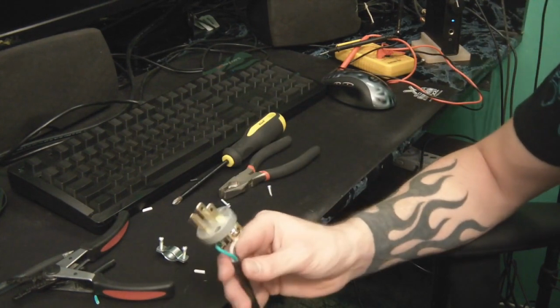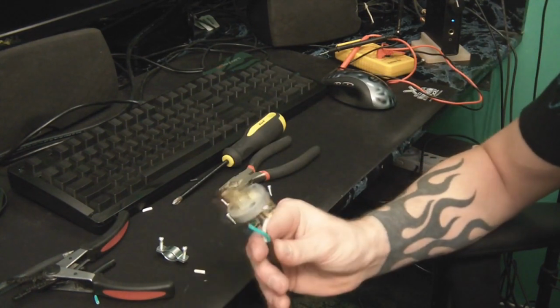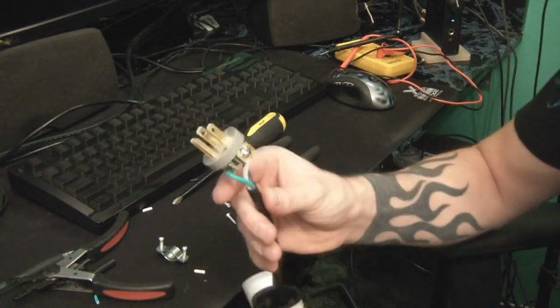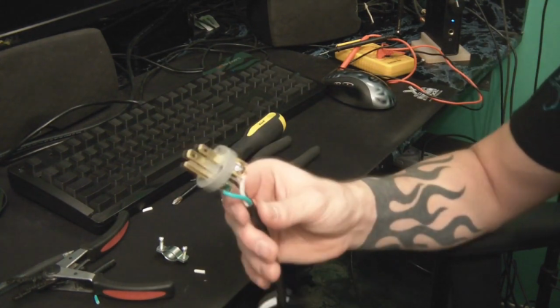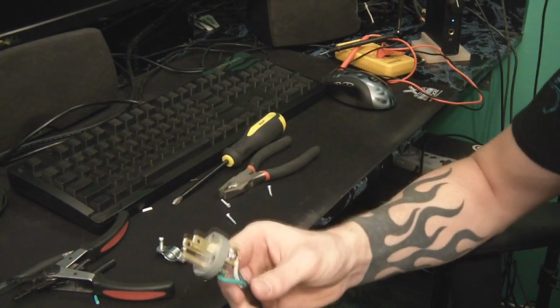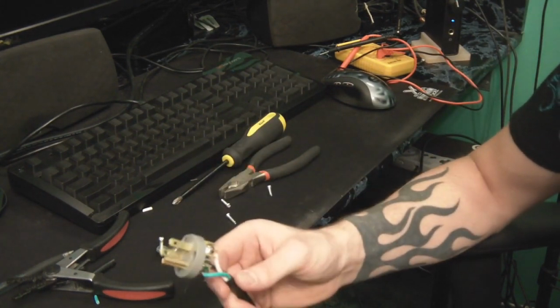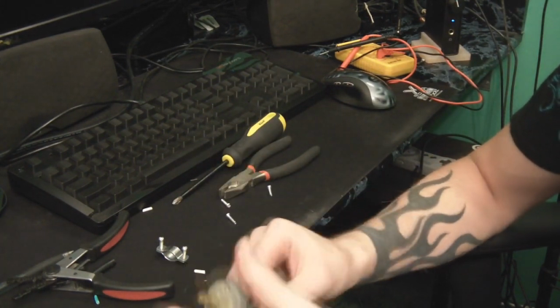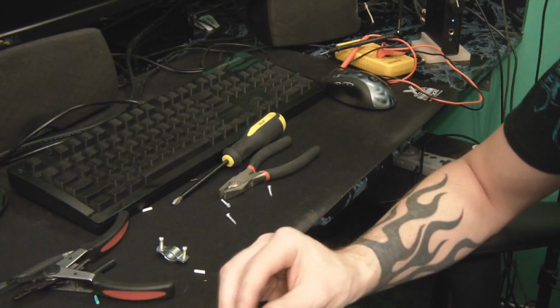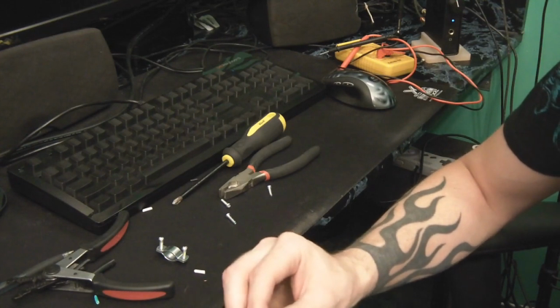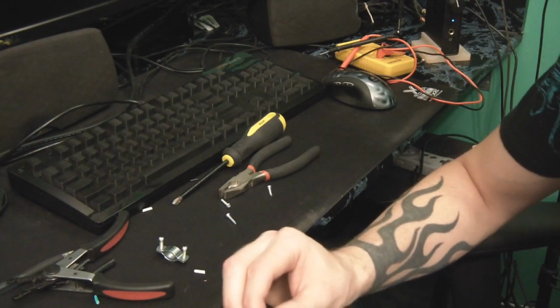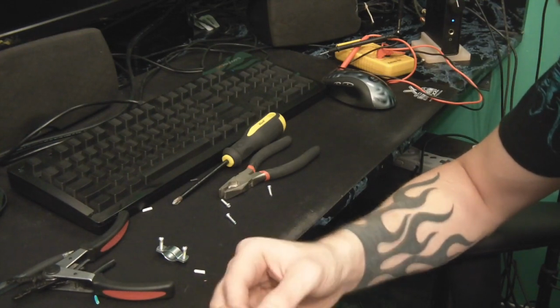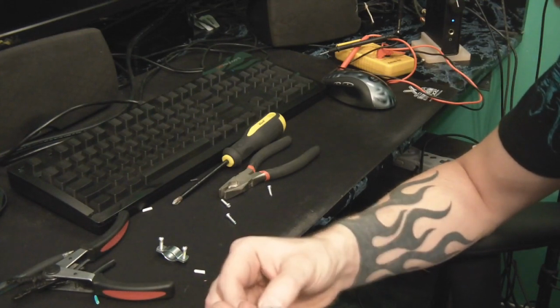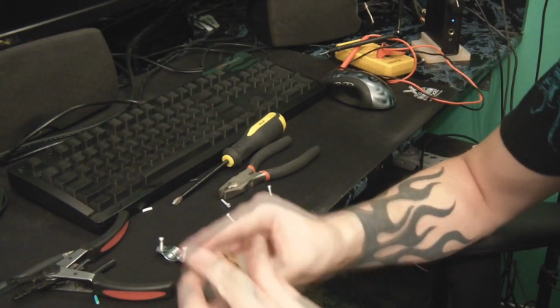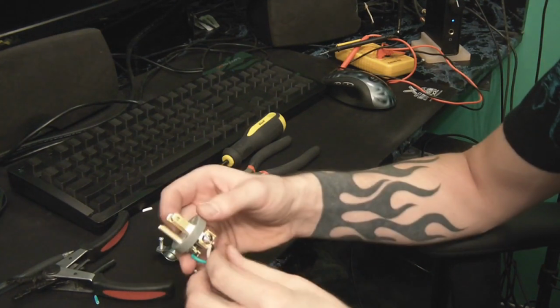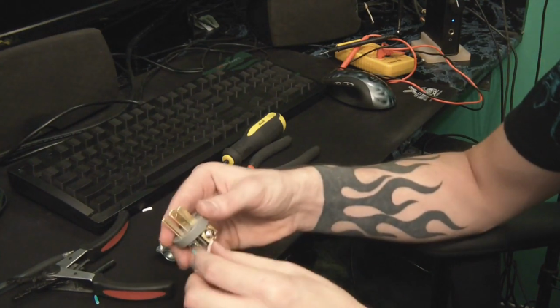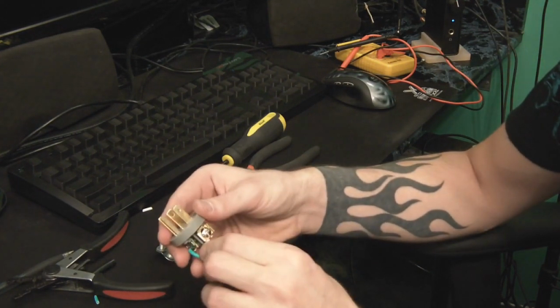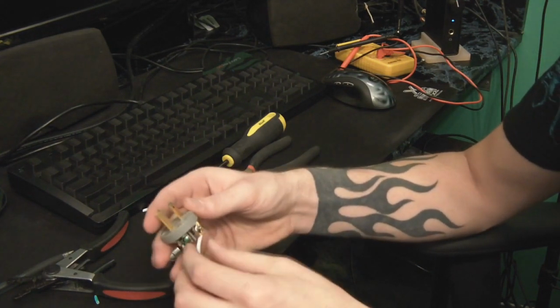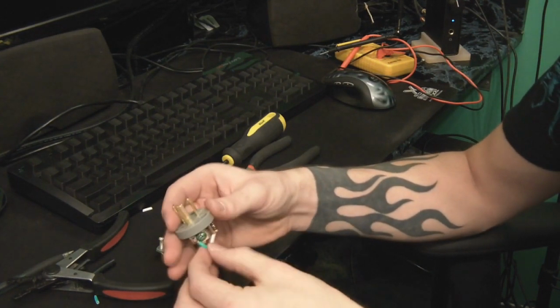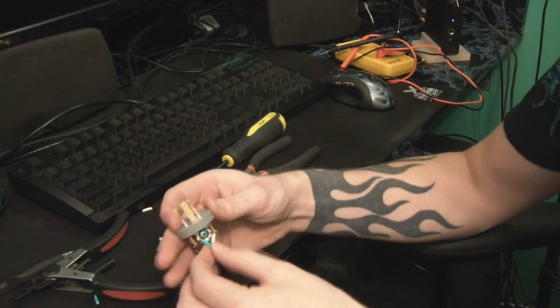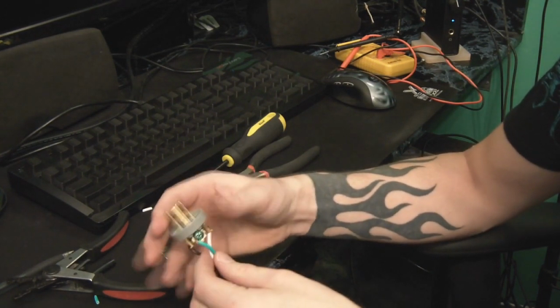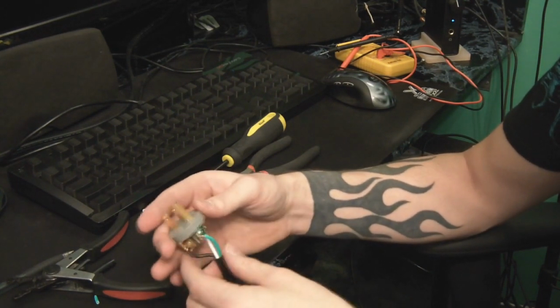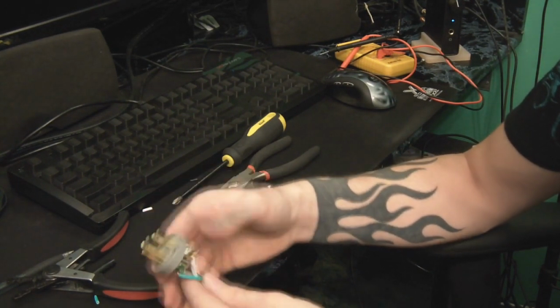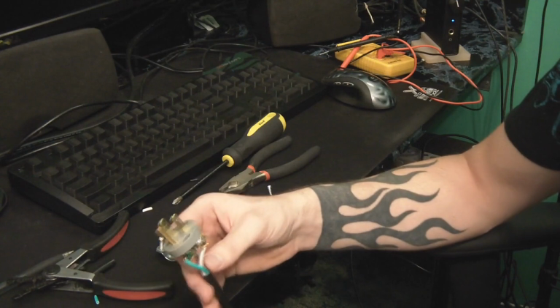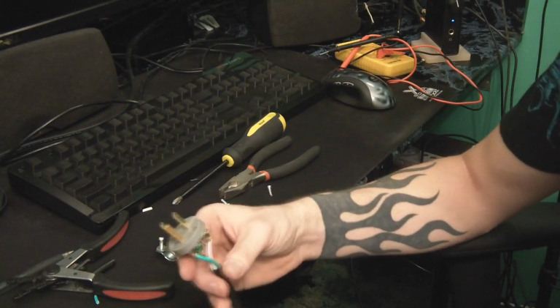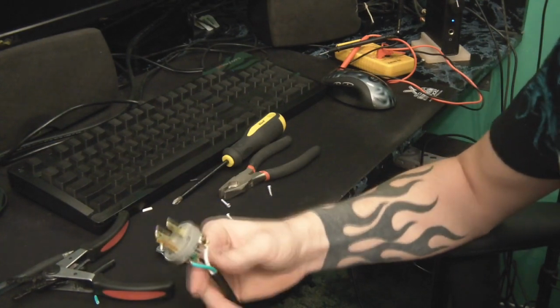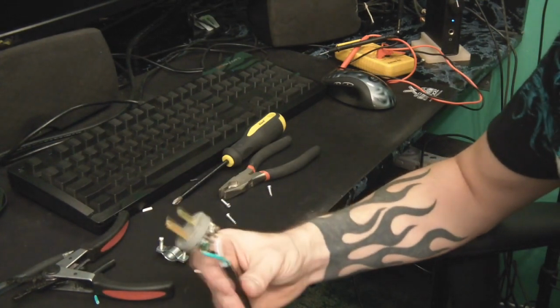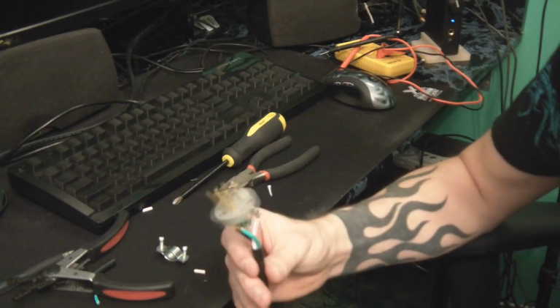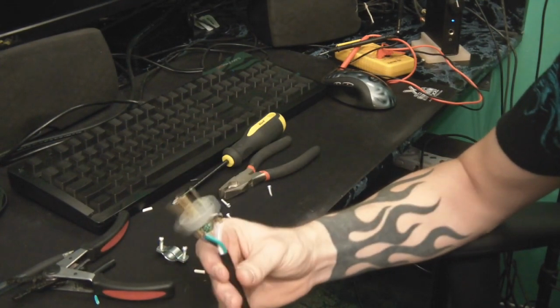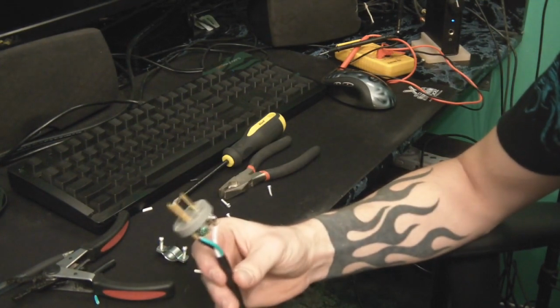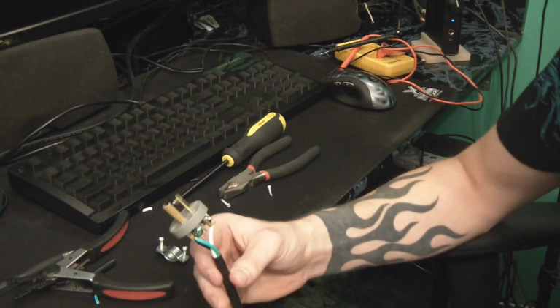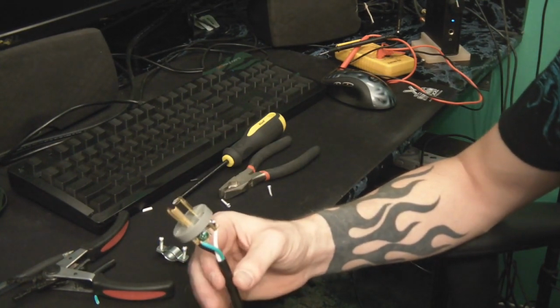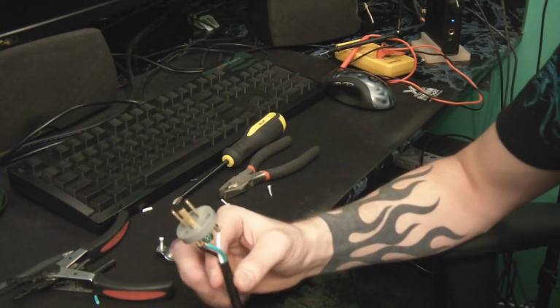Now that you're done, take a moment to examine it. Give everything a nice tug, make sure it's all secure, nothing's frayed or sticking out in a way it shouldn't be. Get it ready for the final assembly.